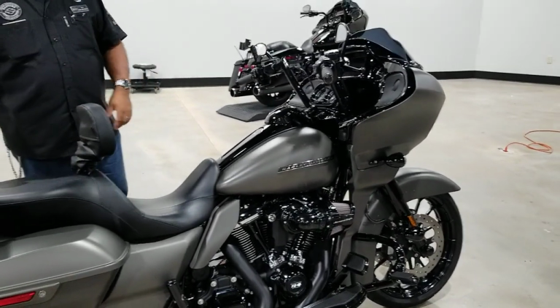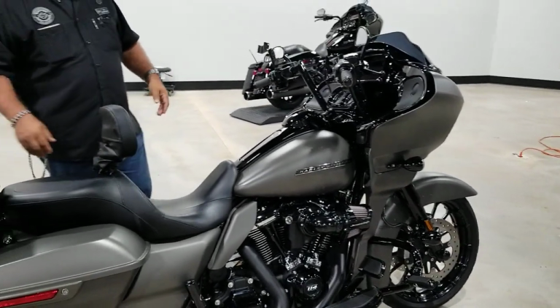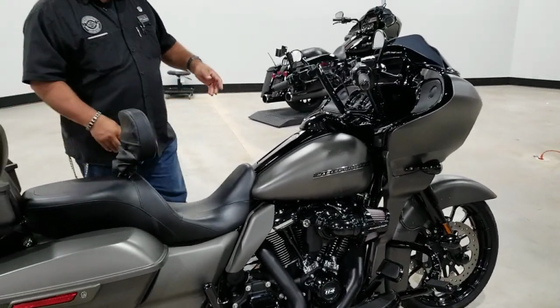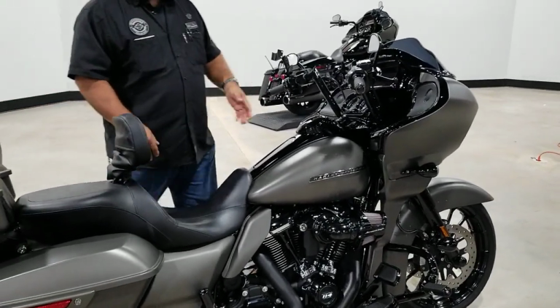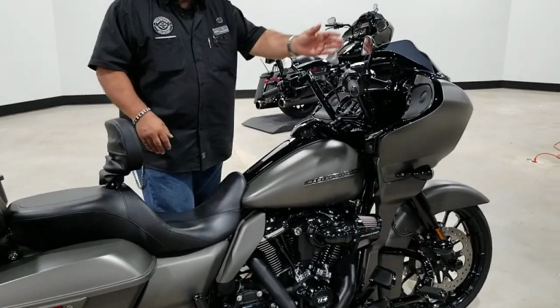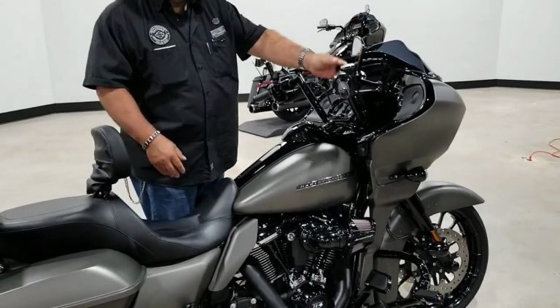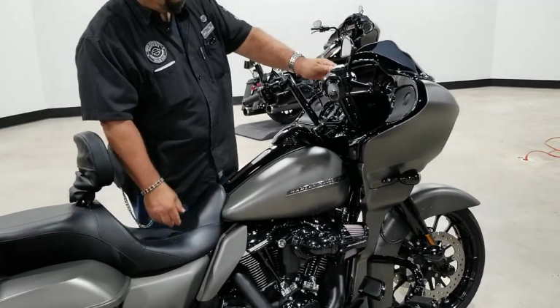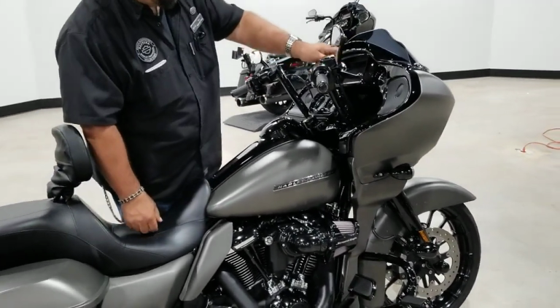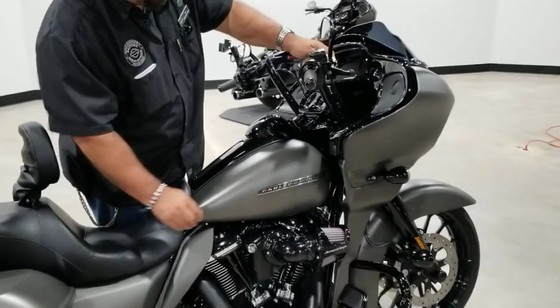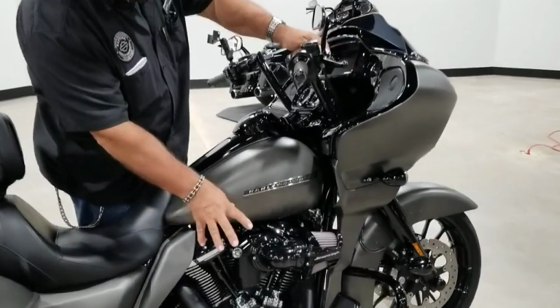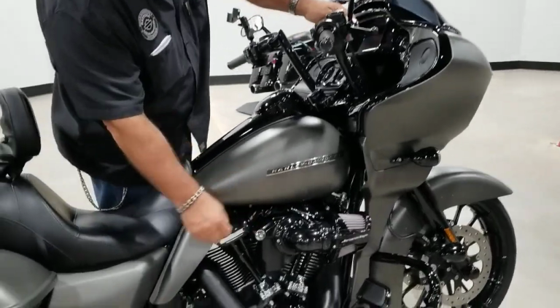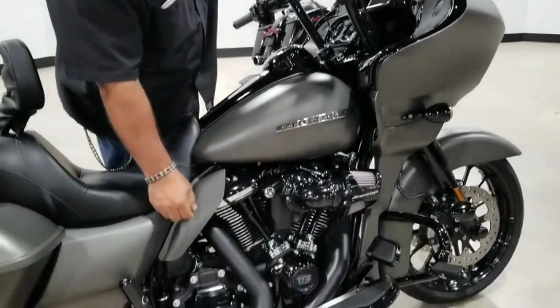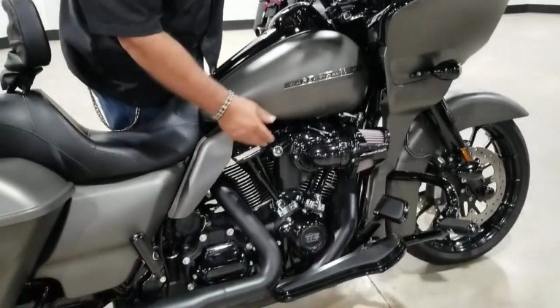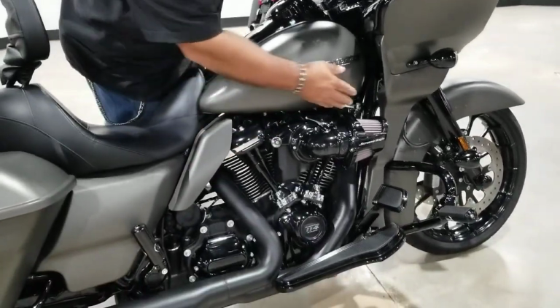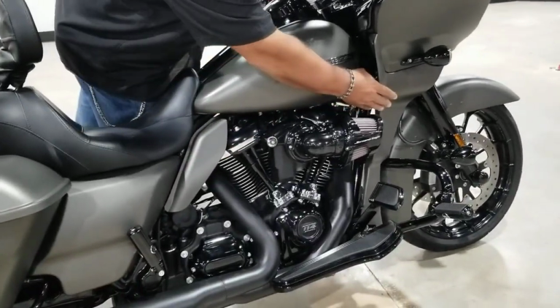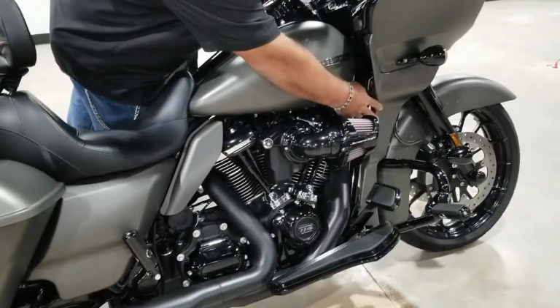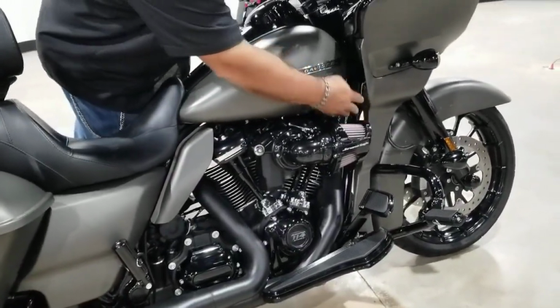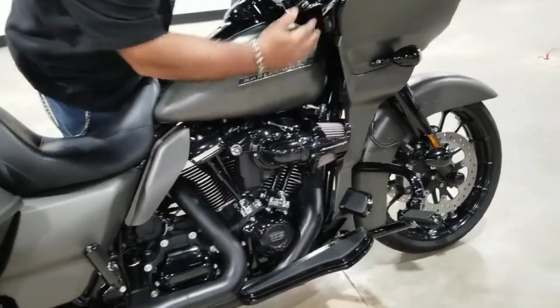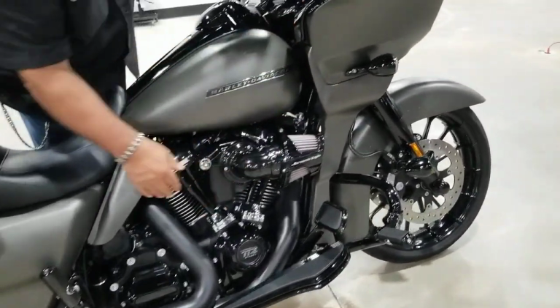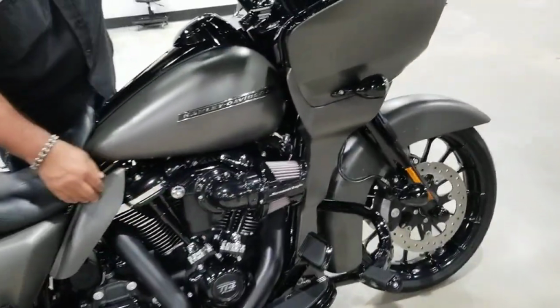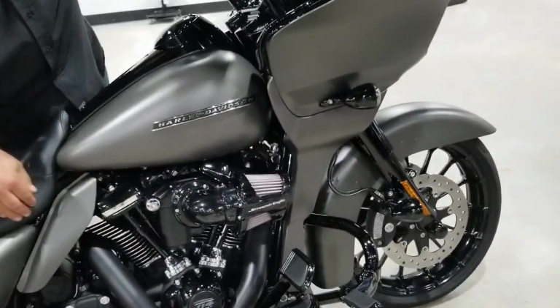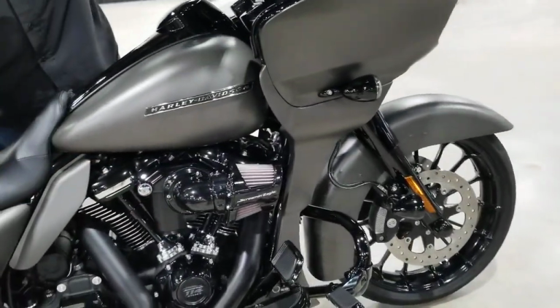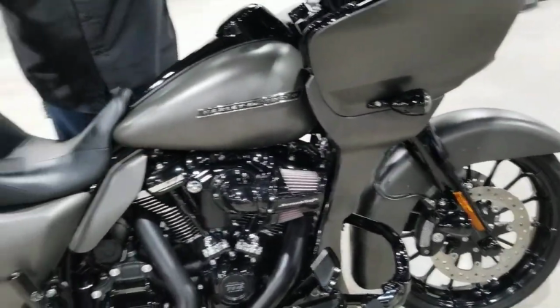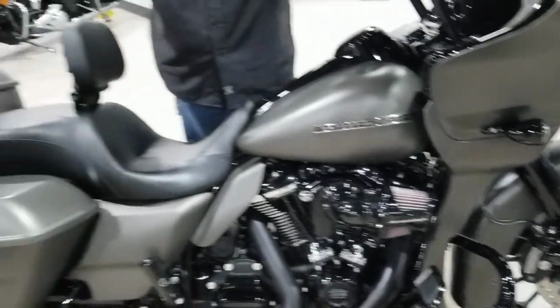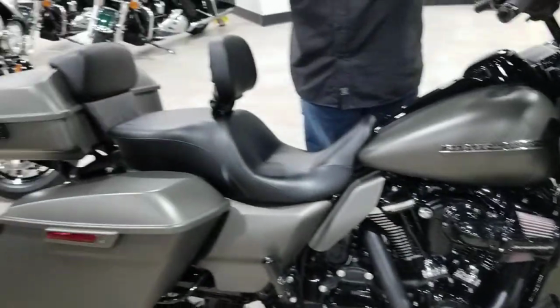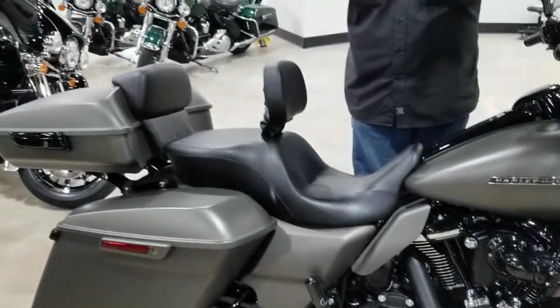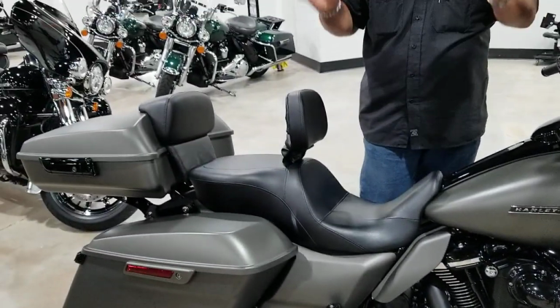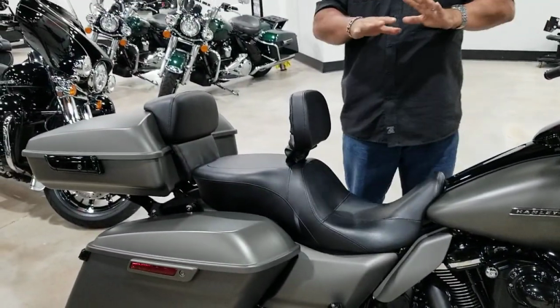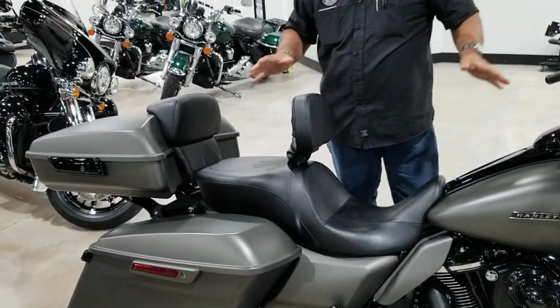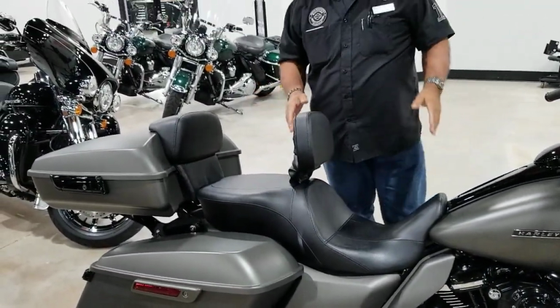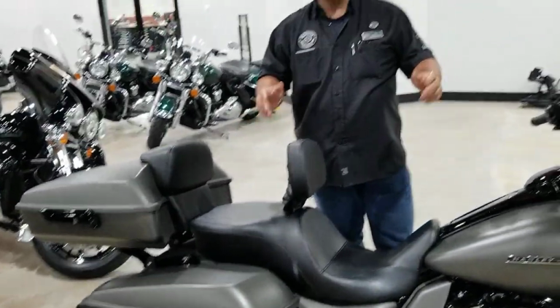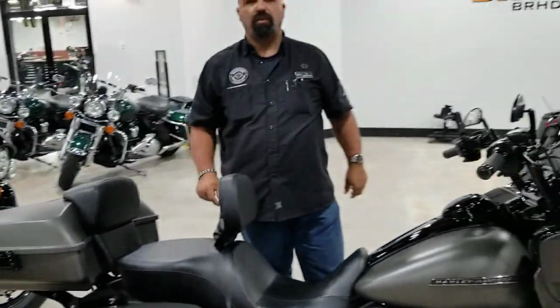Starting from the front, we've got some really cool handlebars, Defiance floorboards, and this interesting full lower fairing on there. This bike is loaded with stuff, including a Stage One.